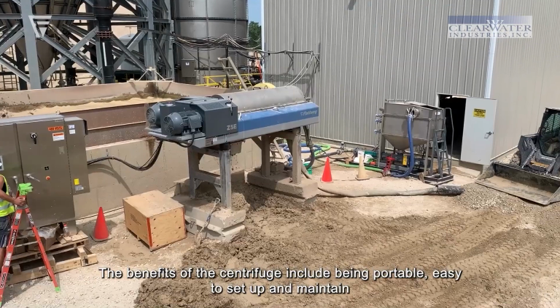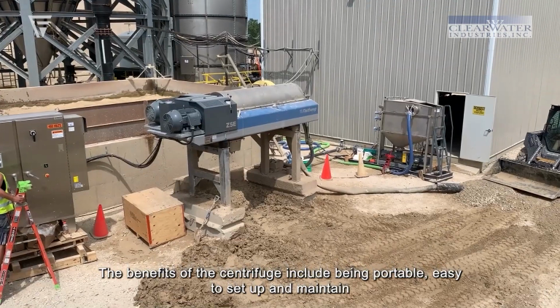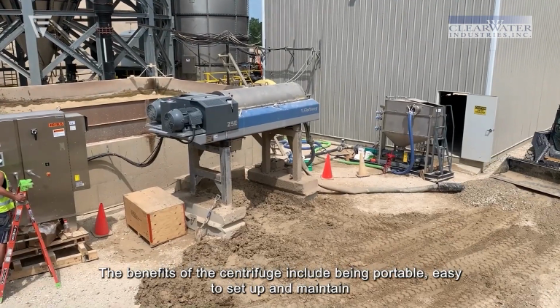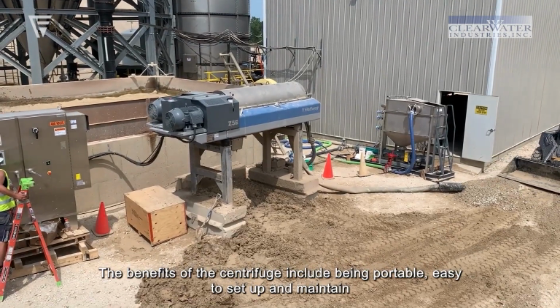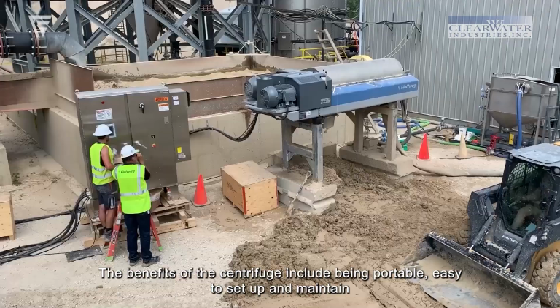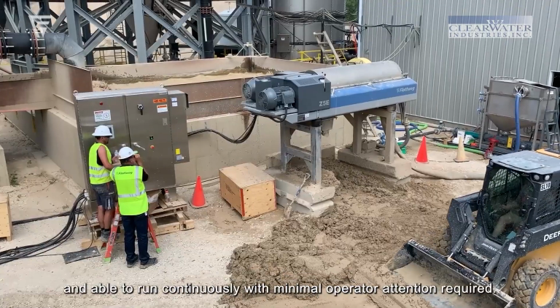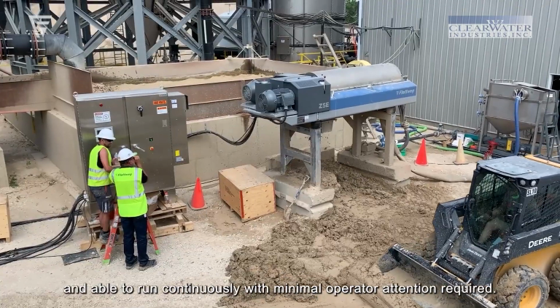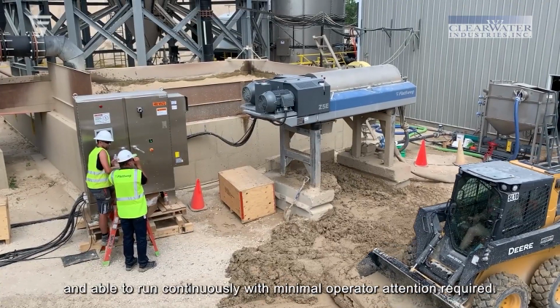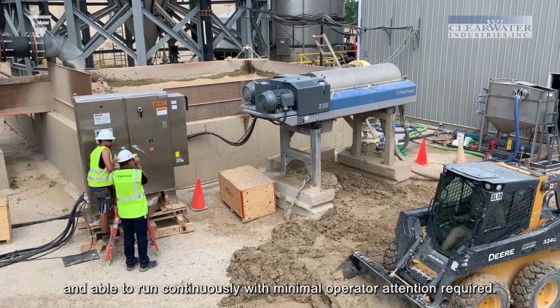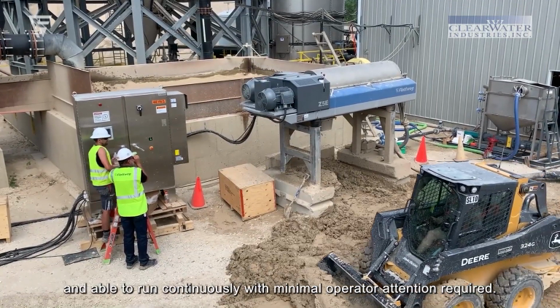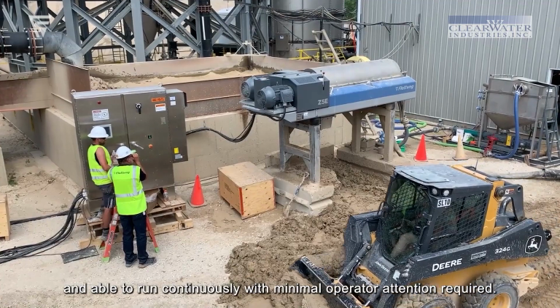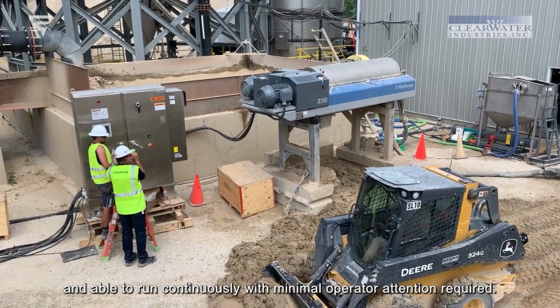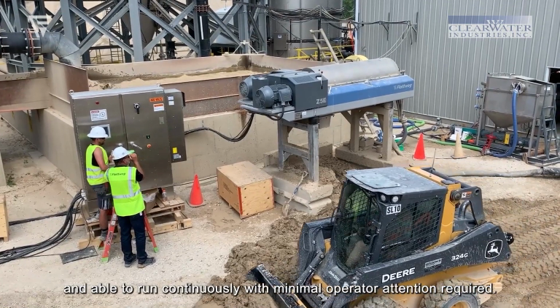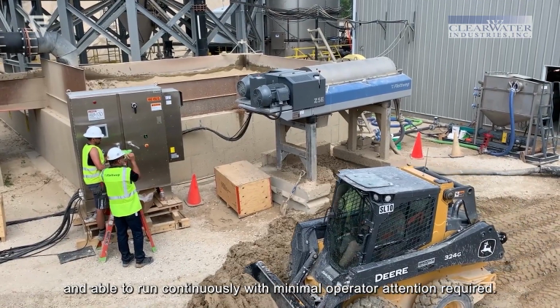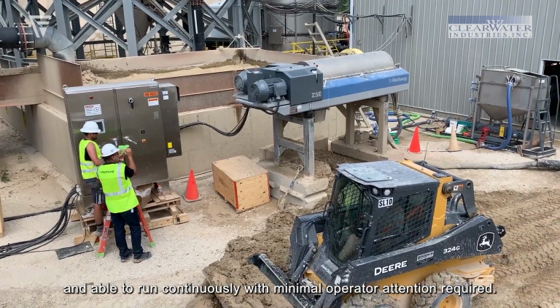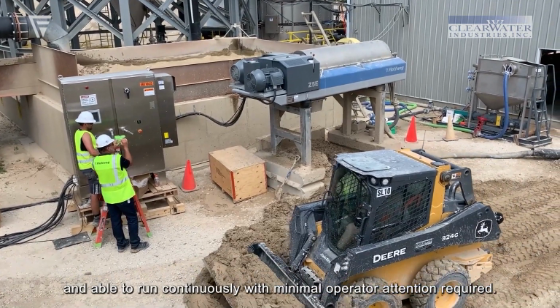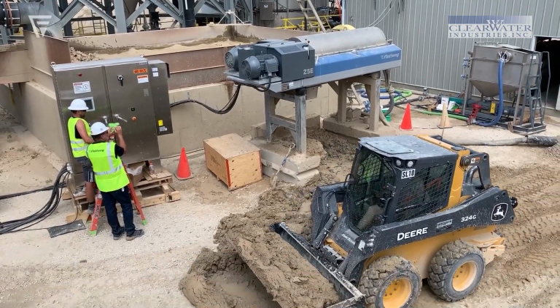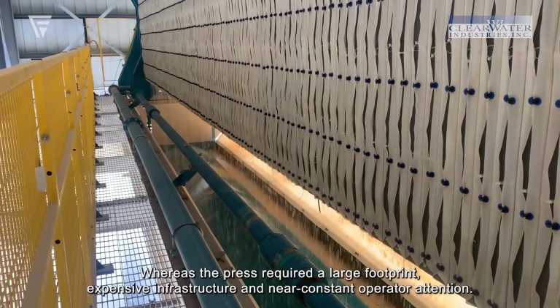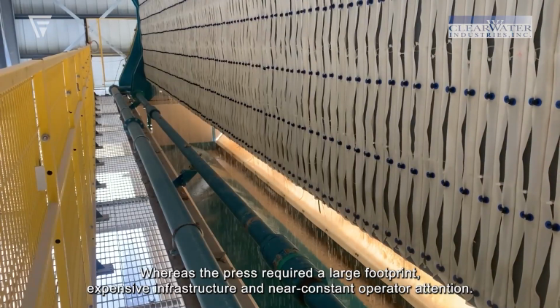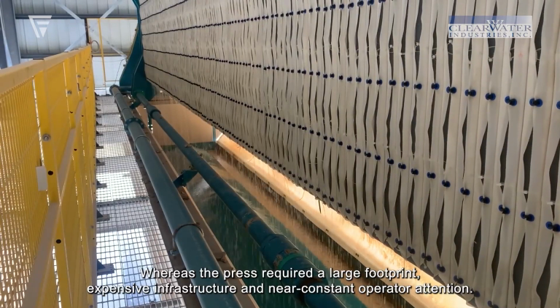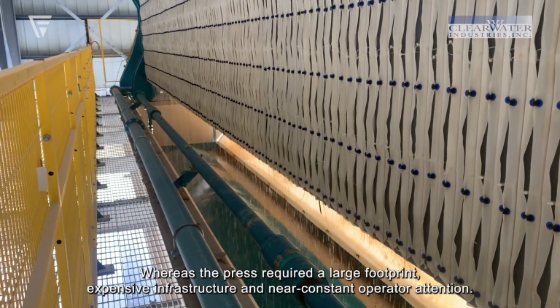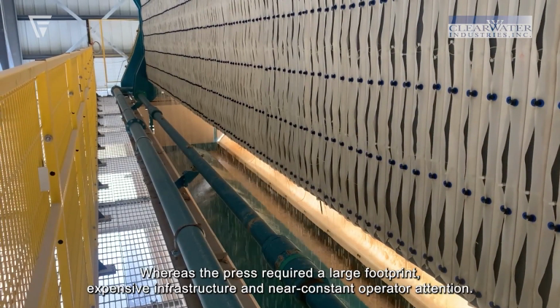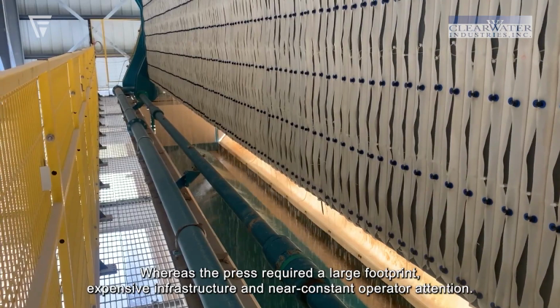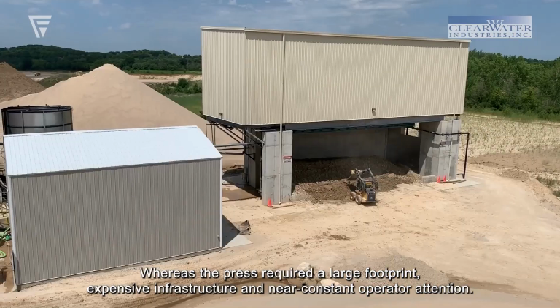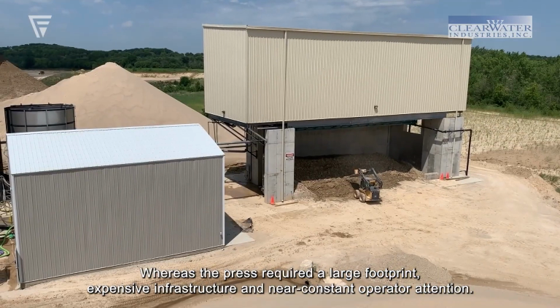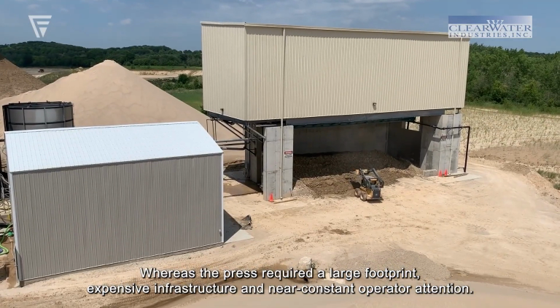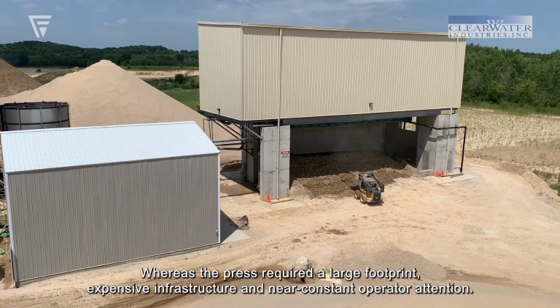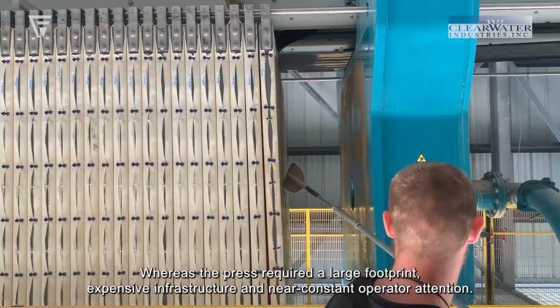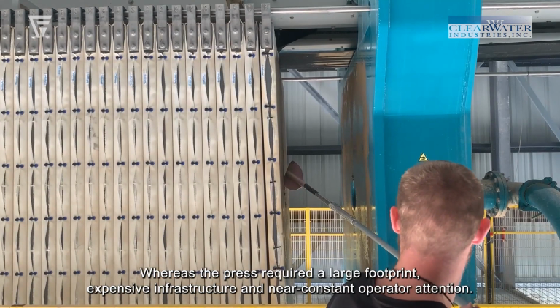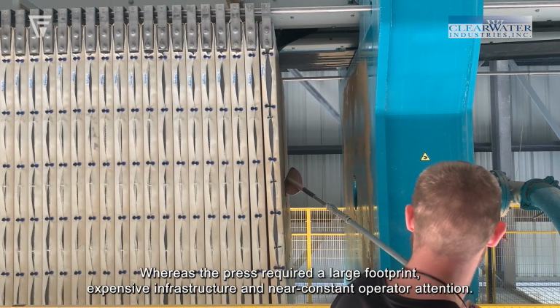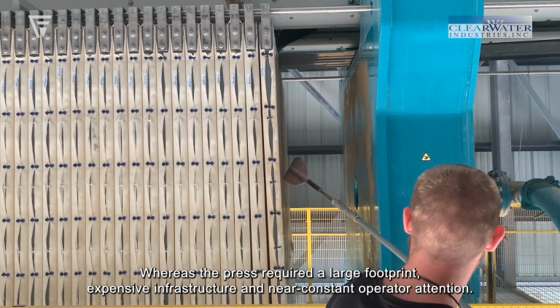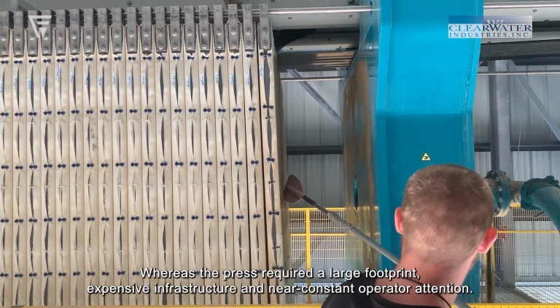easy to set up and maintain, and able to run continuously with minimal operator attention required — whereas the press required a large footprint, expensive infrastructure, and near-constant operator attention.